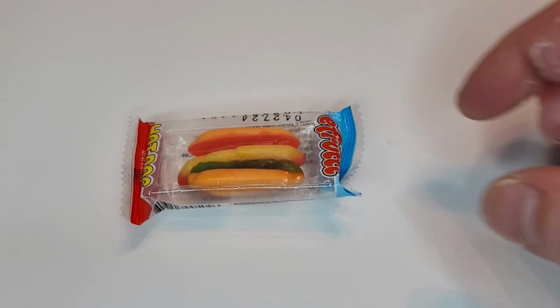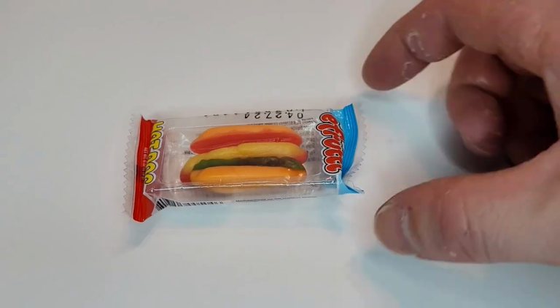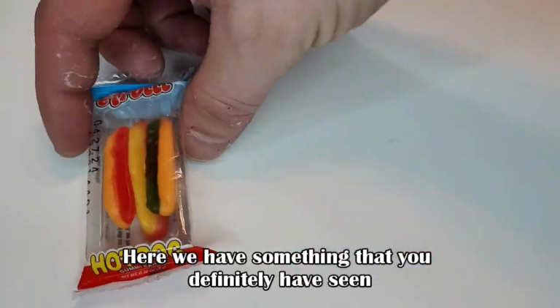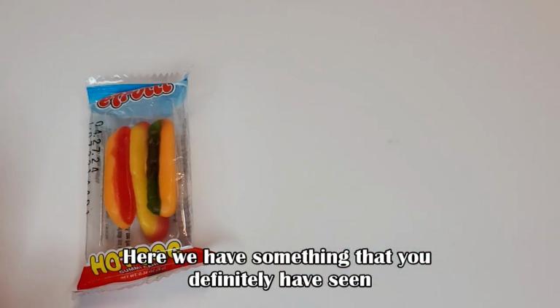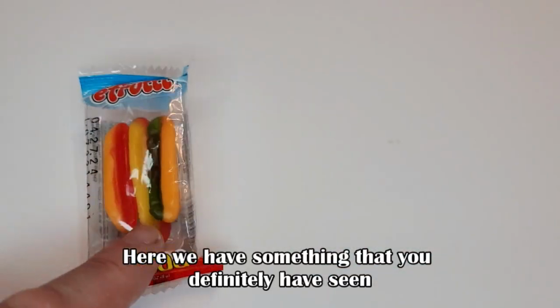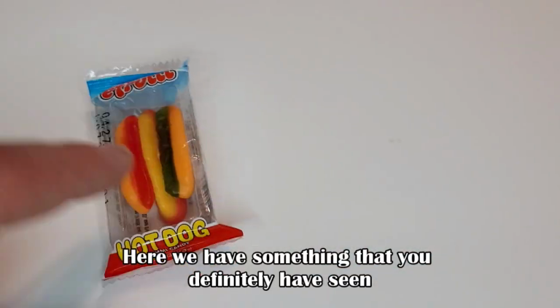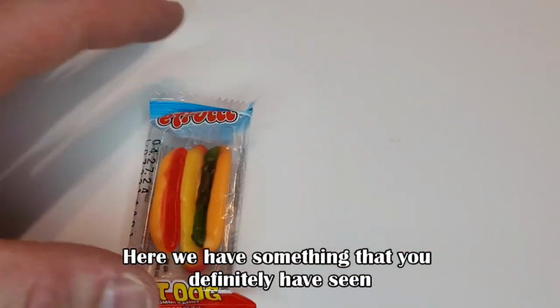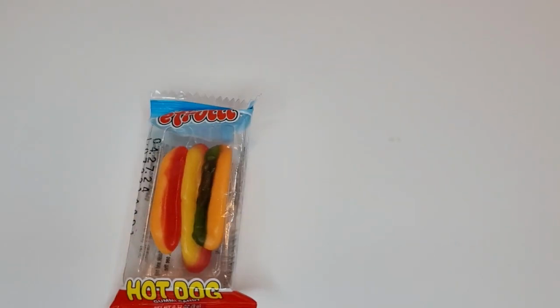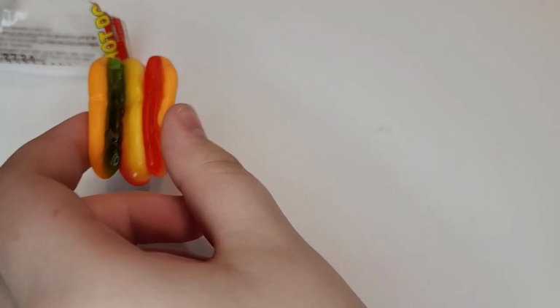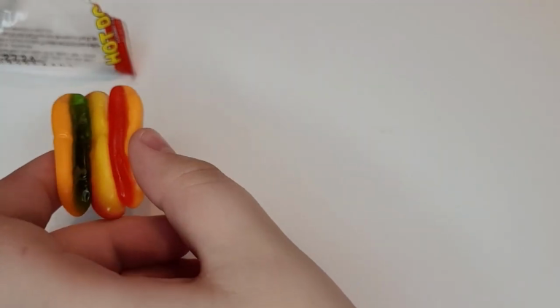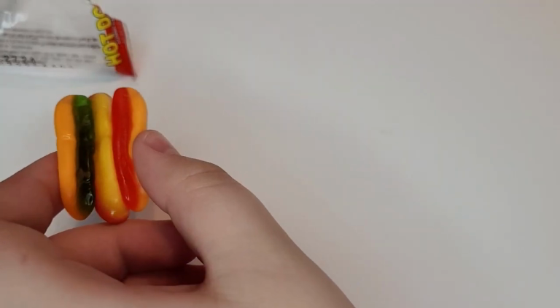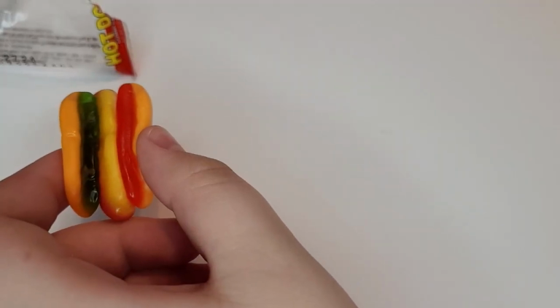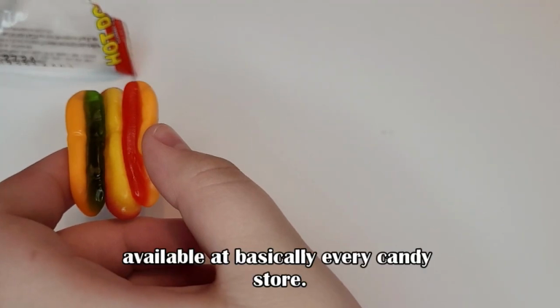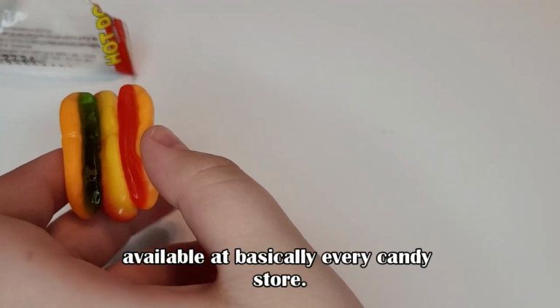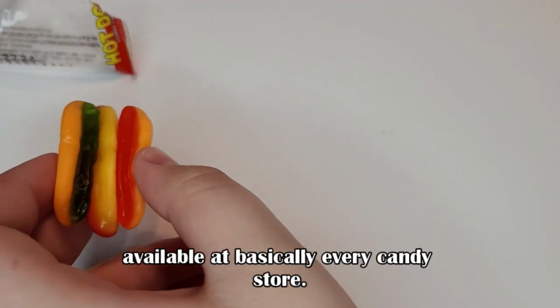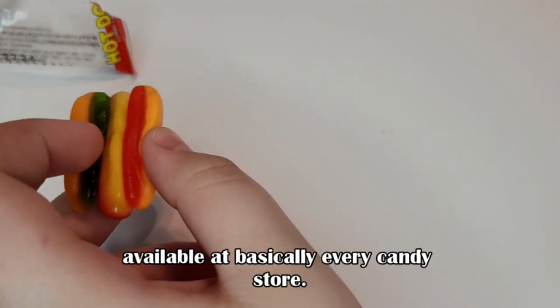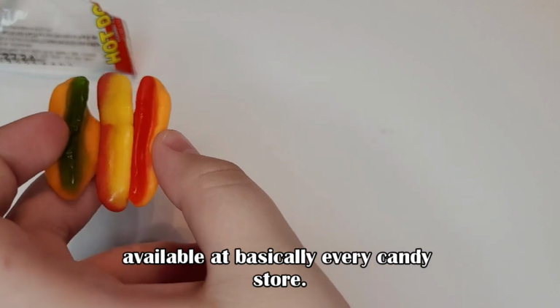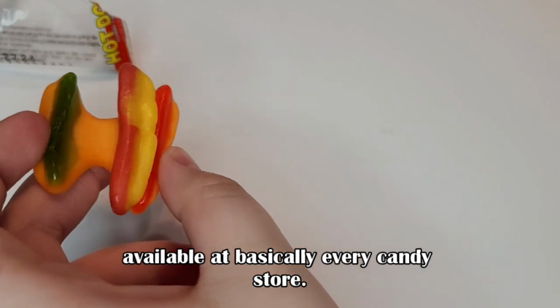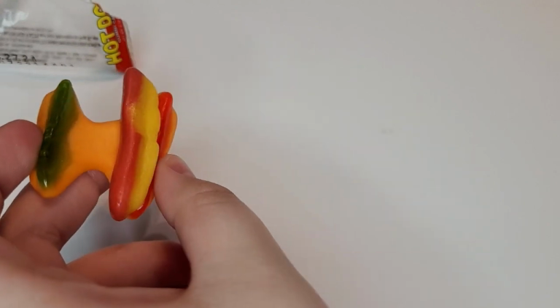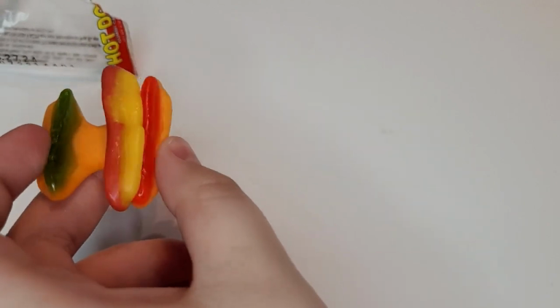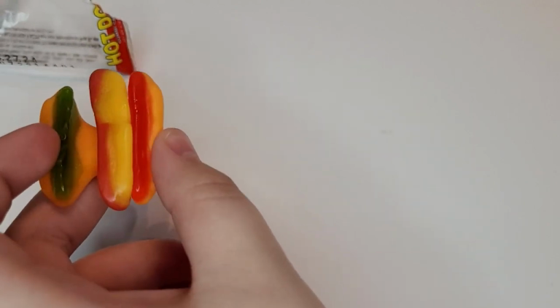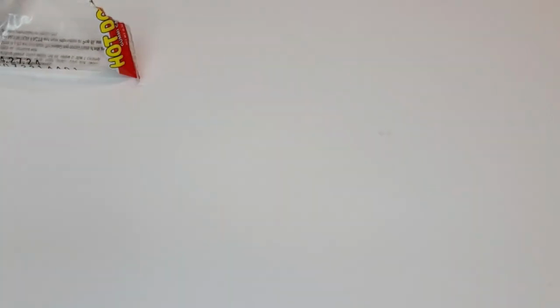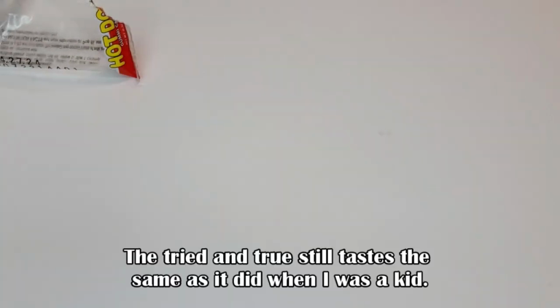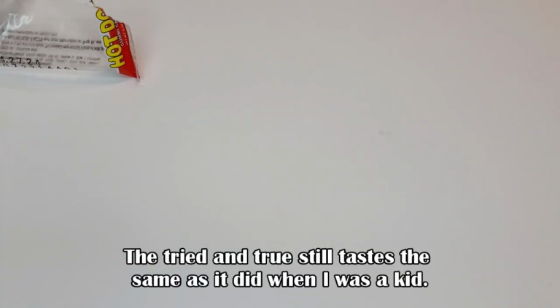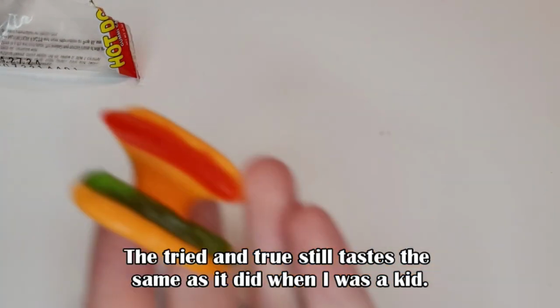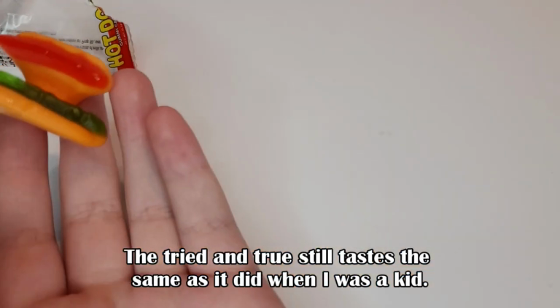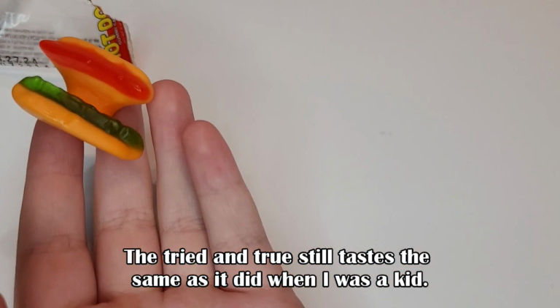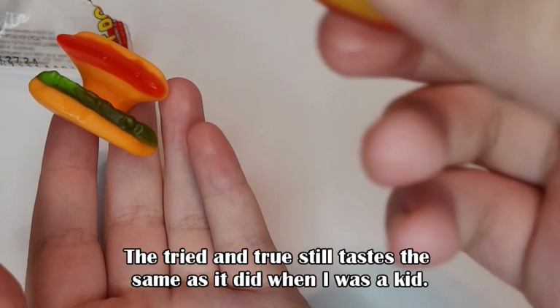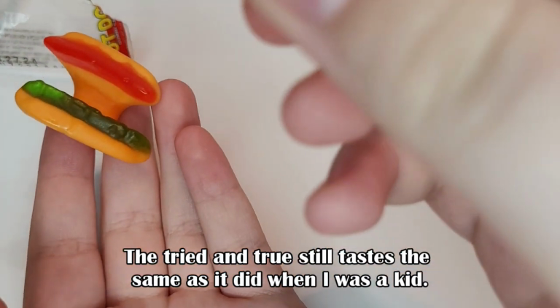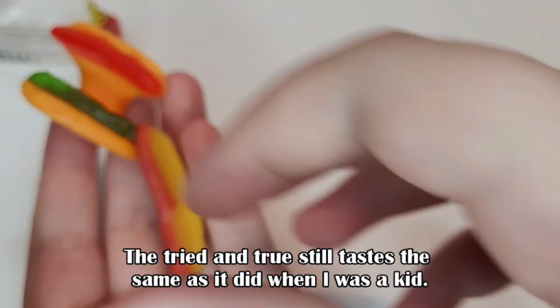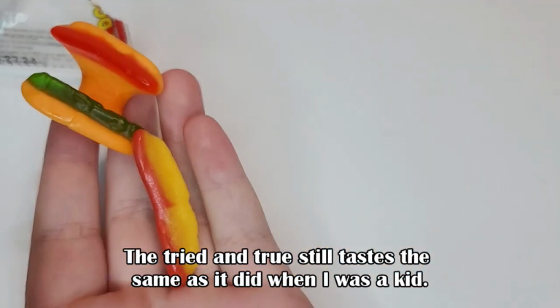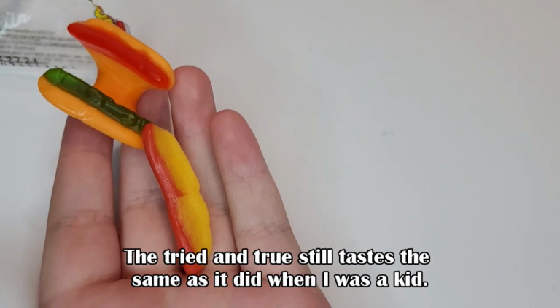Here we have something that you definitely have seen, available at basically every candy store. The tried and true. Still tastes the same as it did when I was a kid.